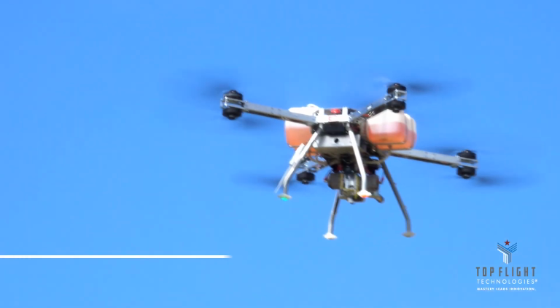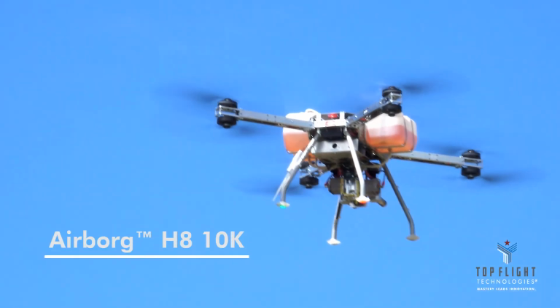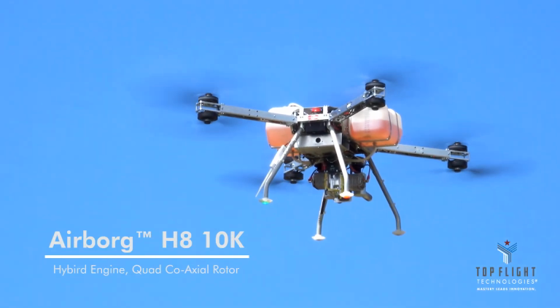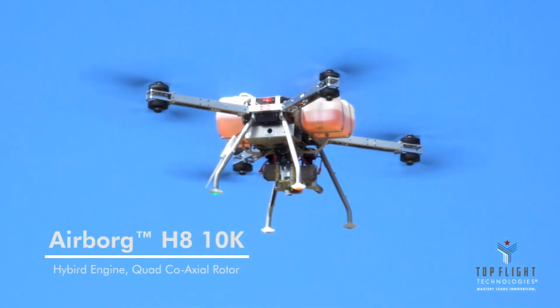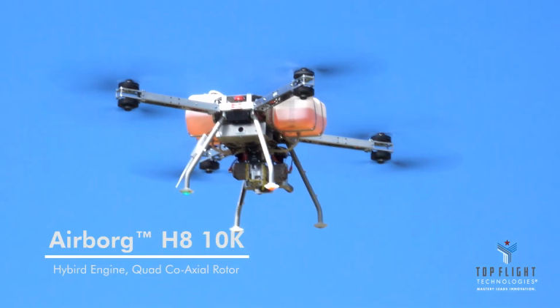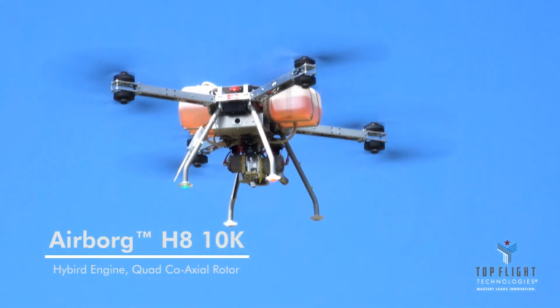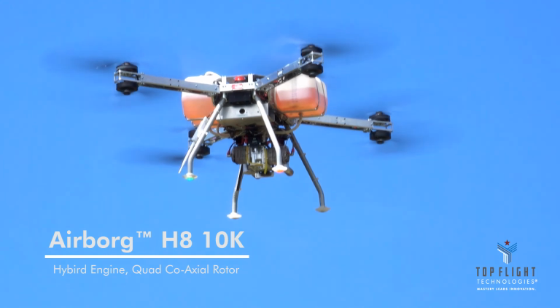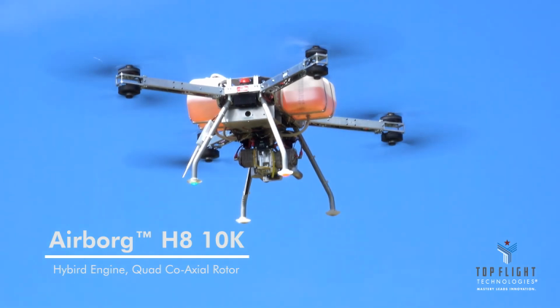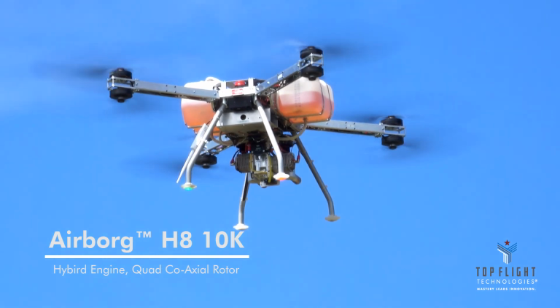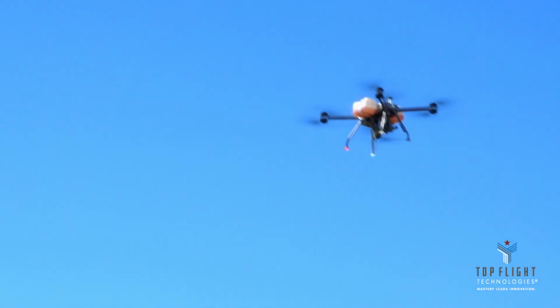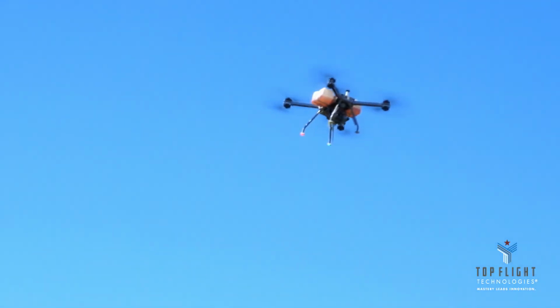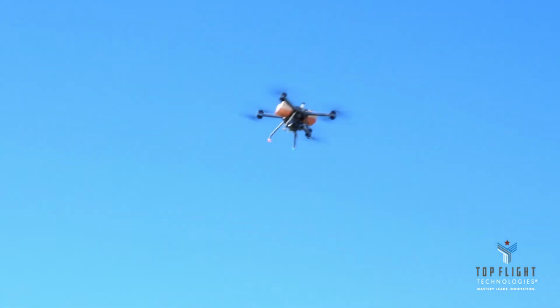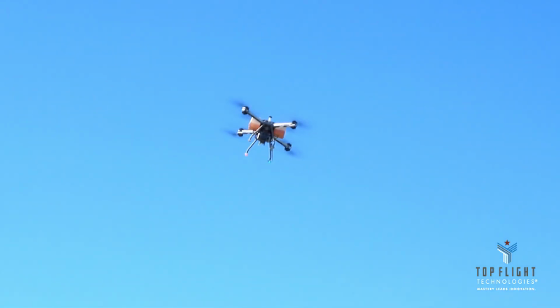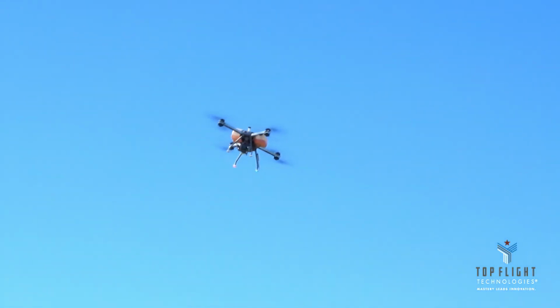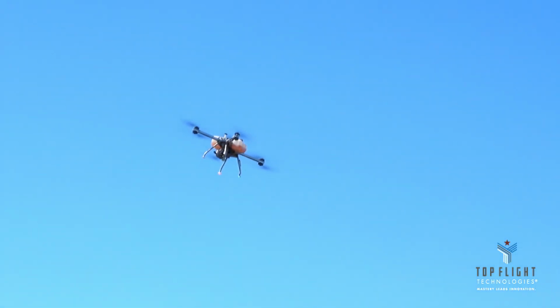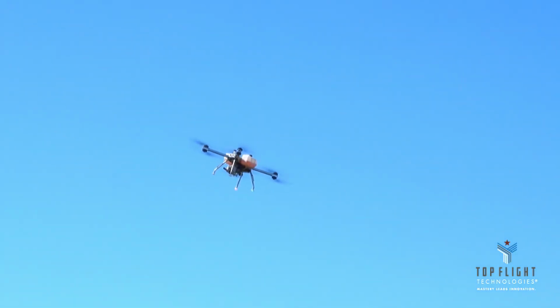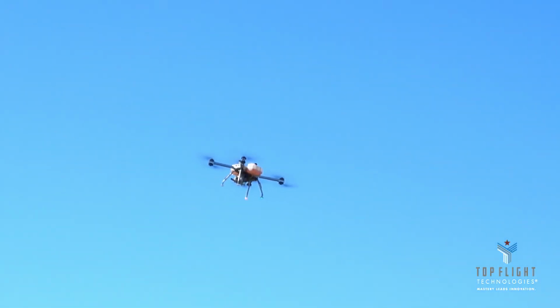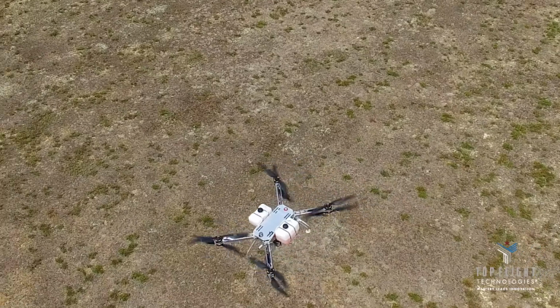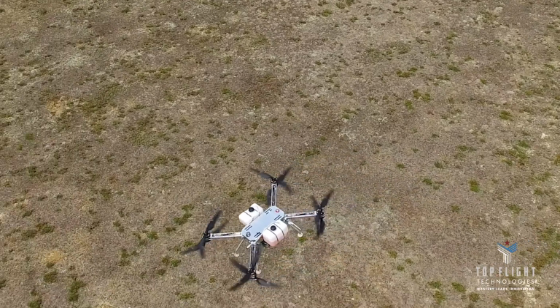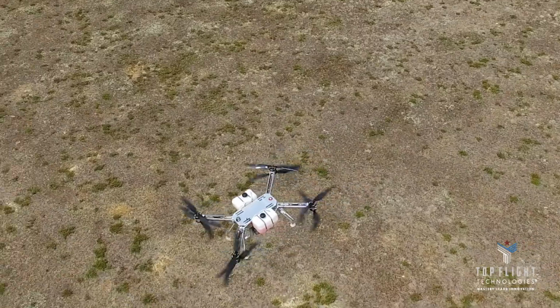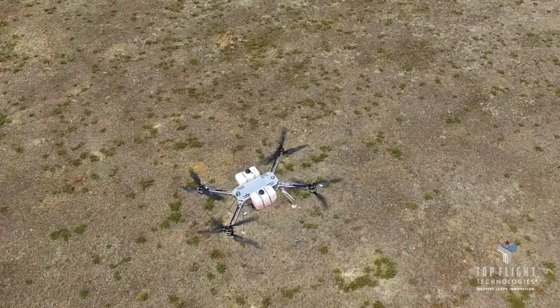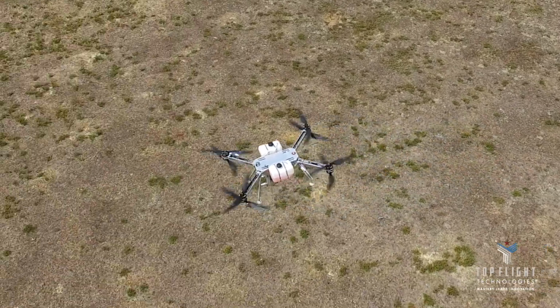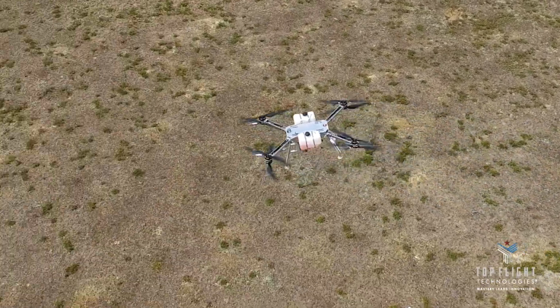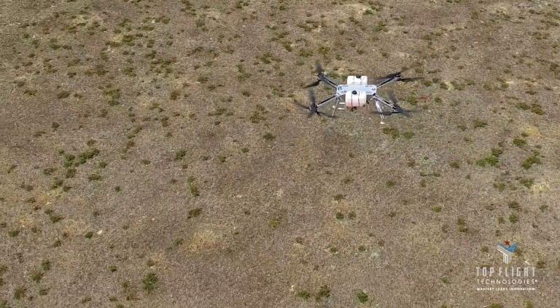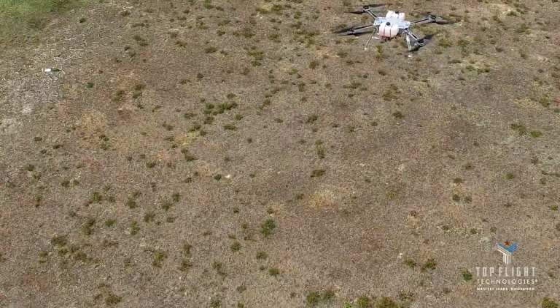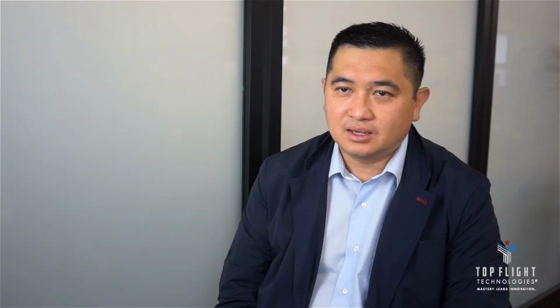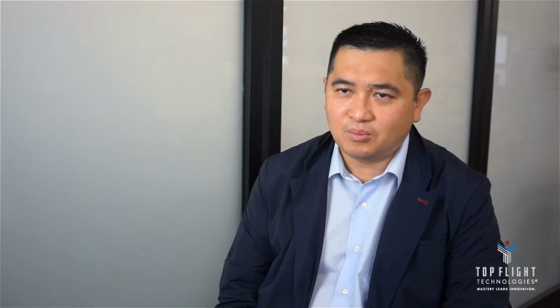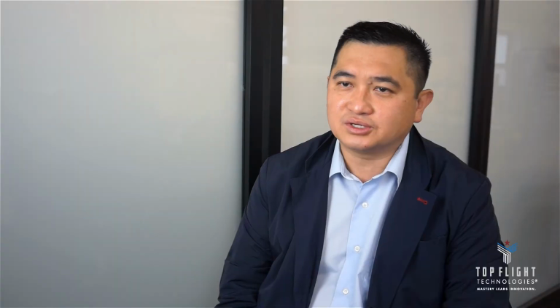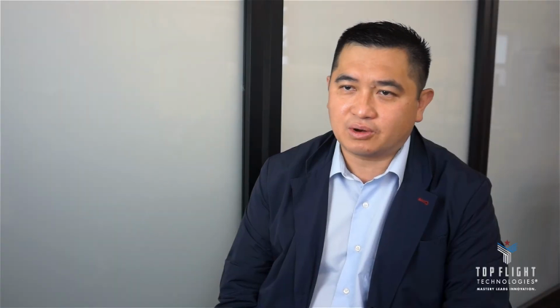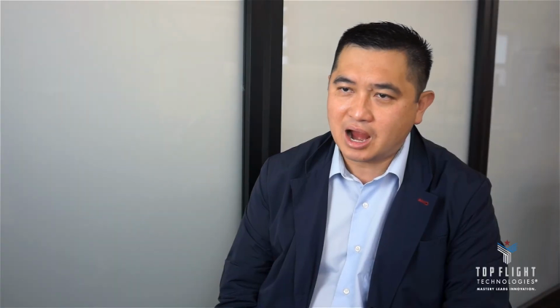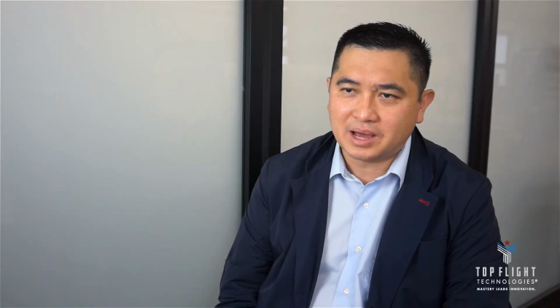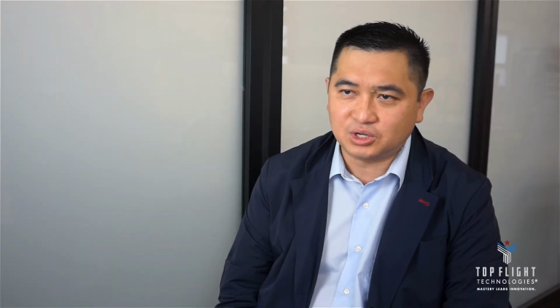We're introducing the AirBorg HH-10K, a small cargo multi-function hybrid powered drone for extended flight and enhanced payload capabilities. The AirBorg is a serial hybrid powered UAV.